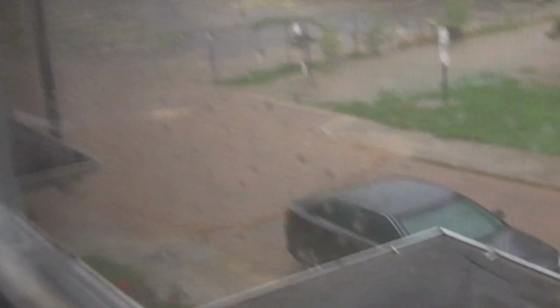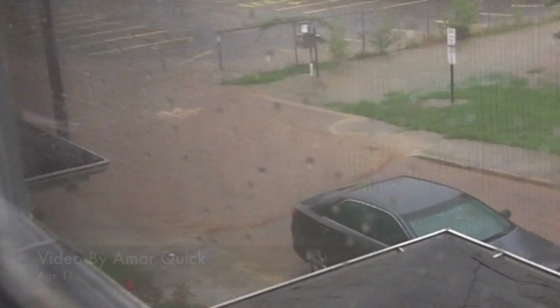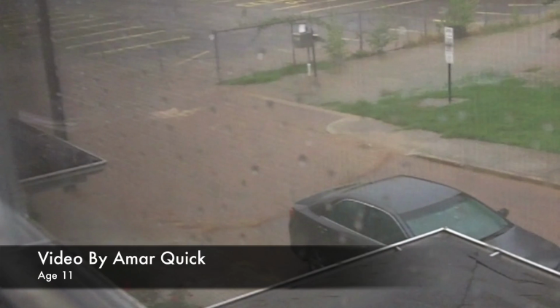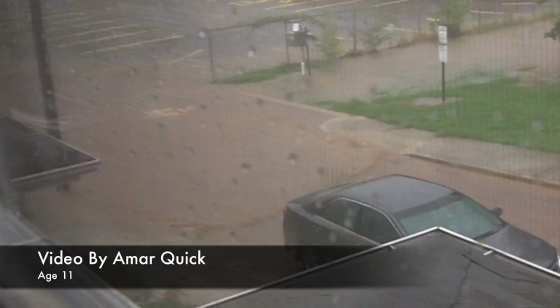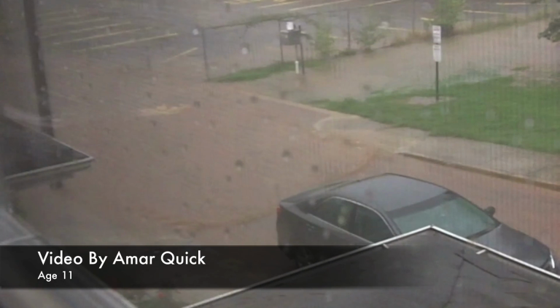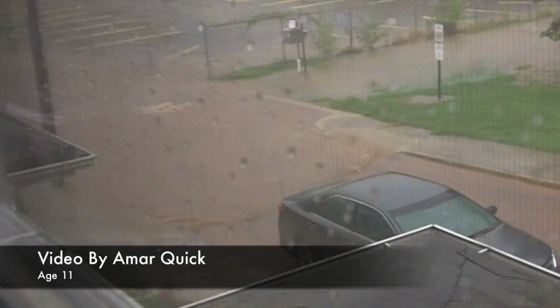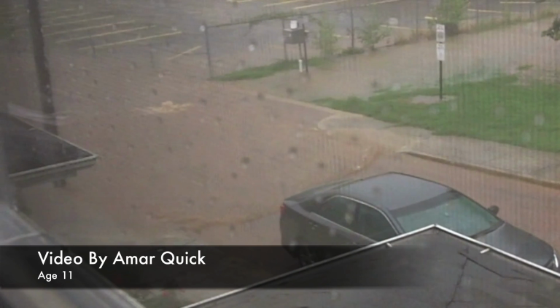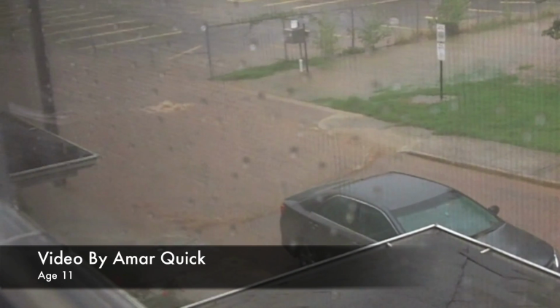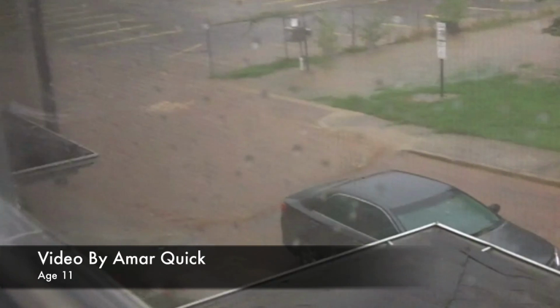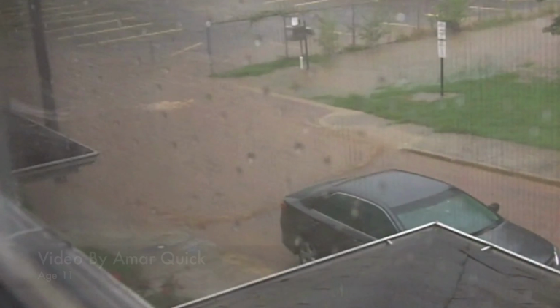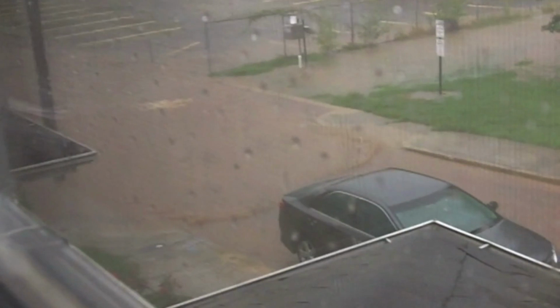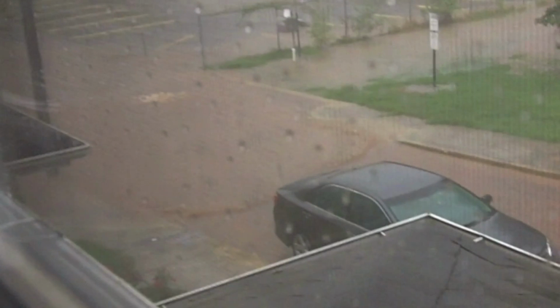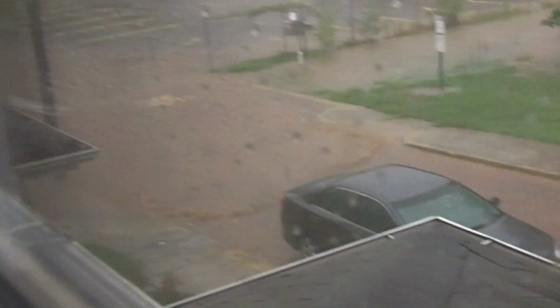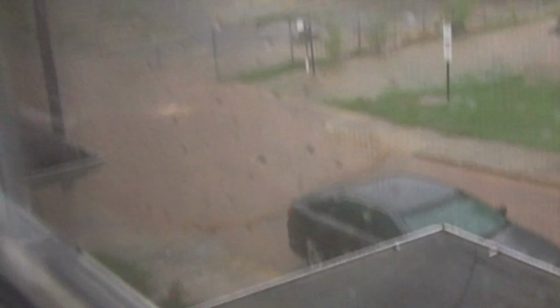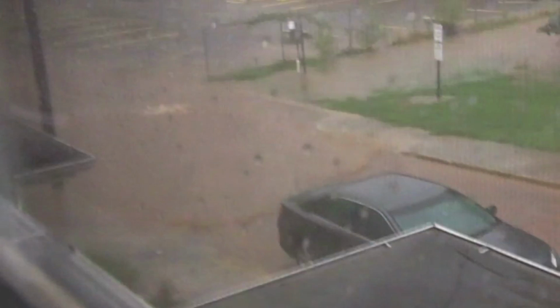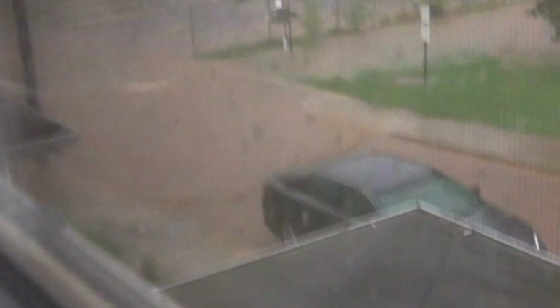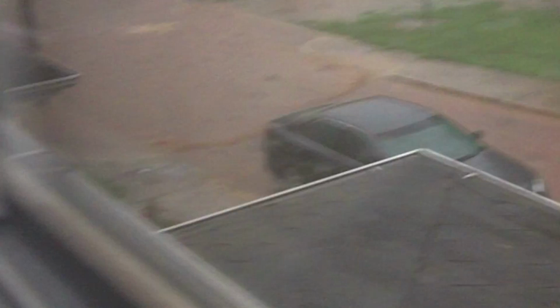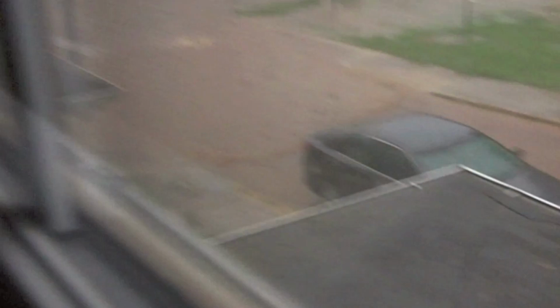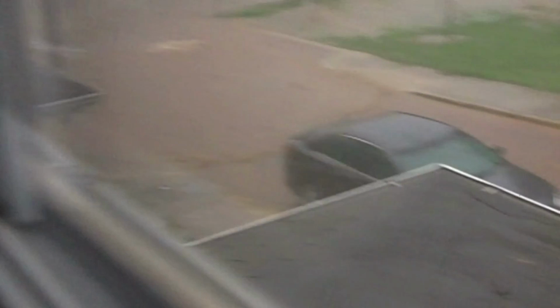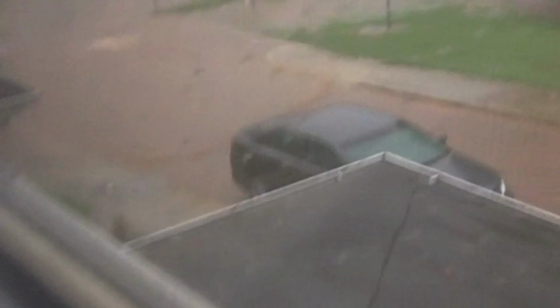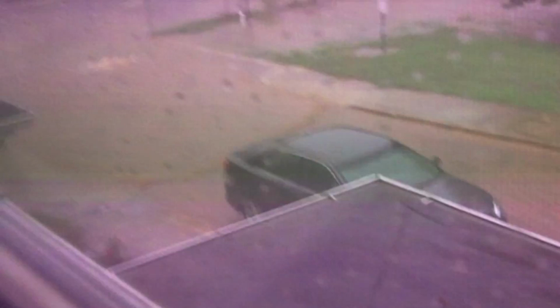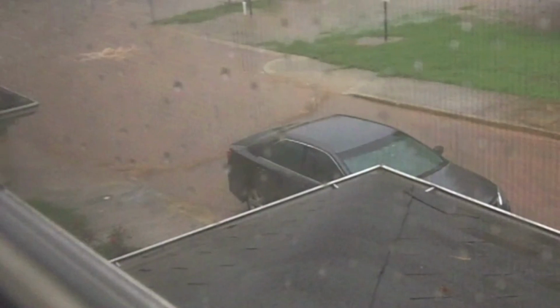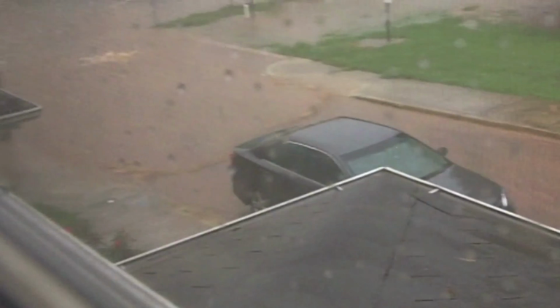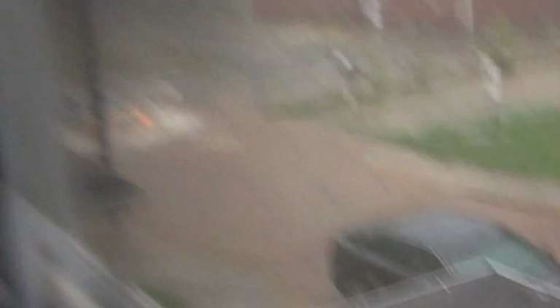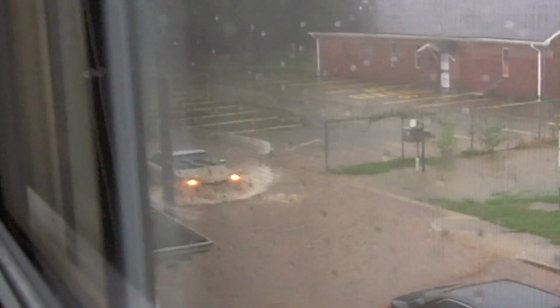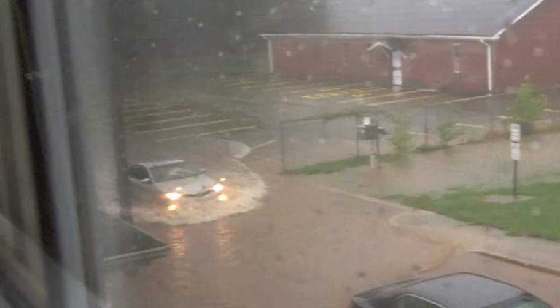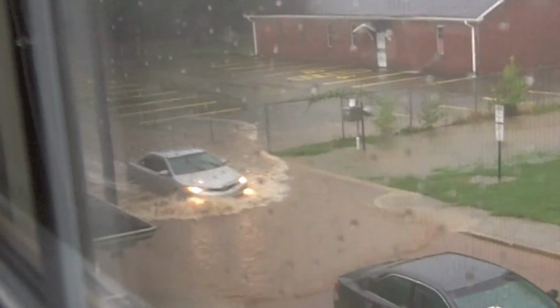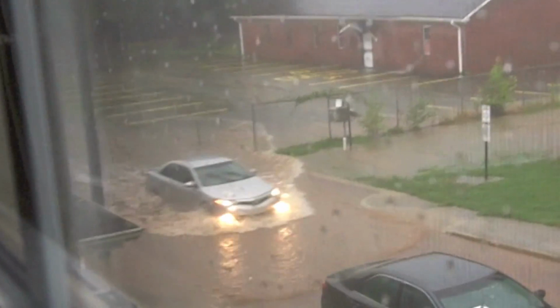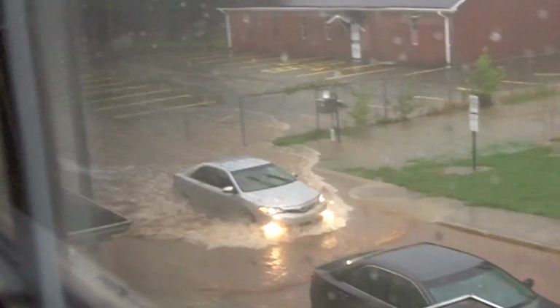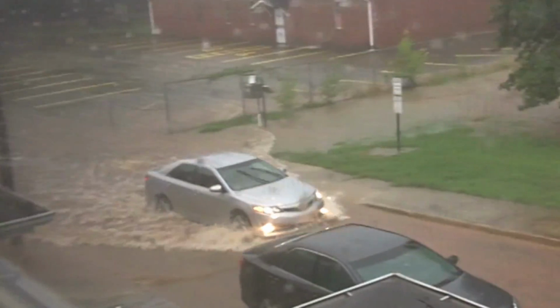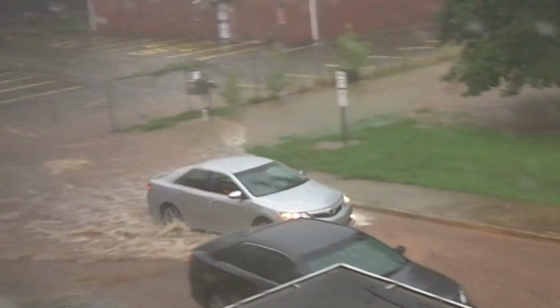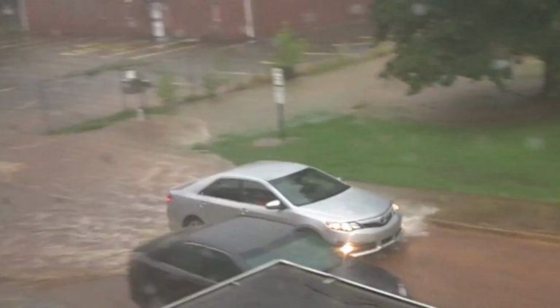The area saw its first big rainstorm after its permeable pavement was finished, and it still seemed to have some flooding issues. Eleven-year-old Amar Quick shot some footage of the flooding from his house. Oh my gosh, look at this car!